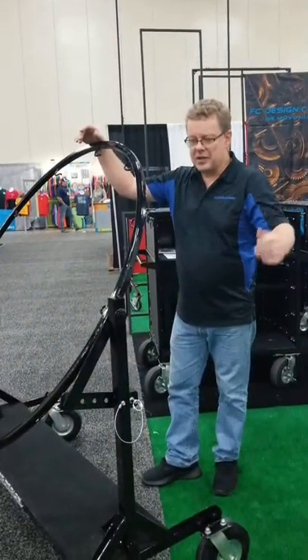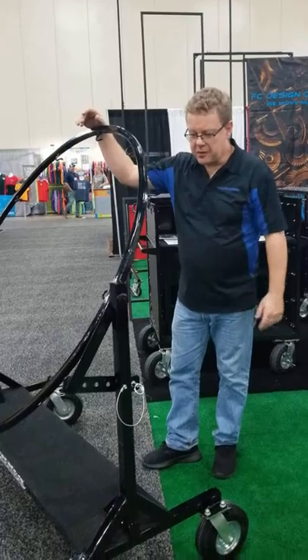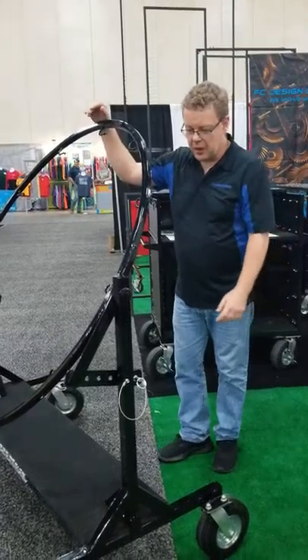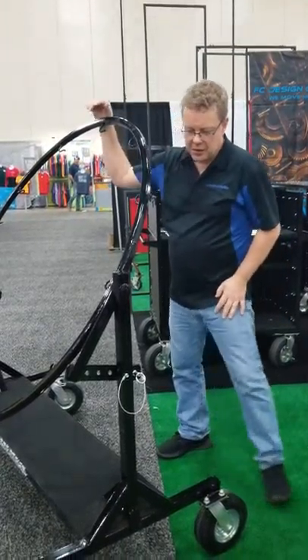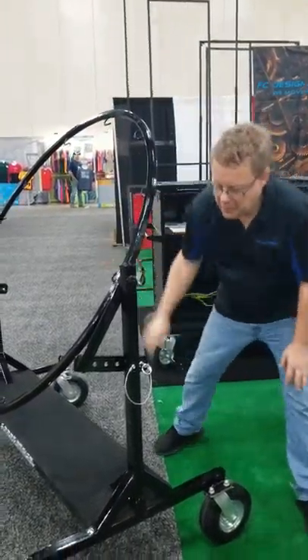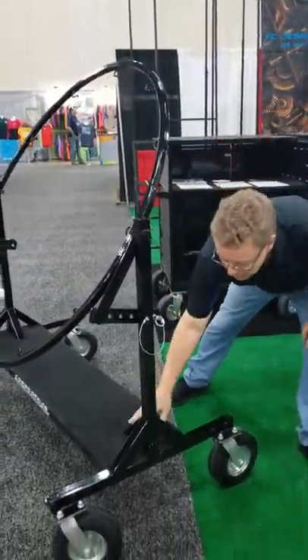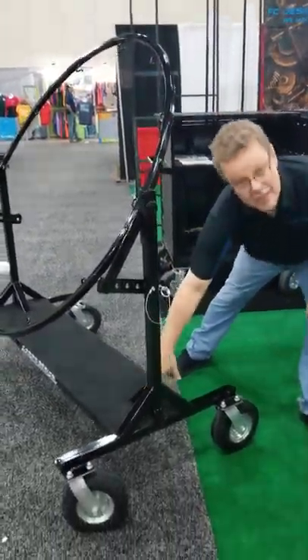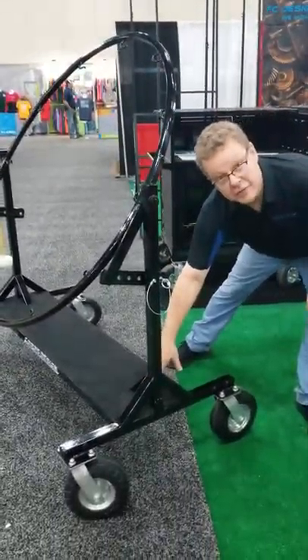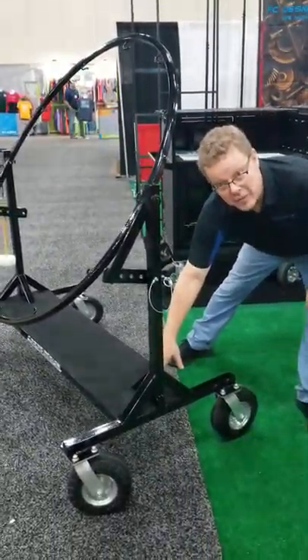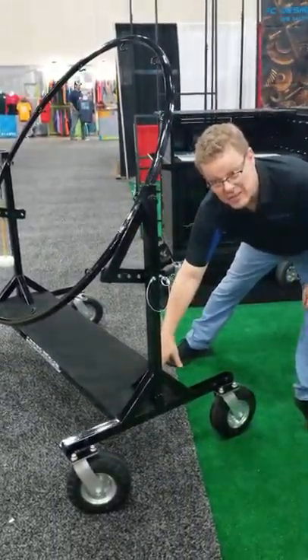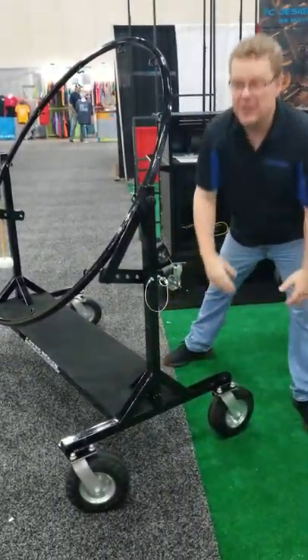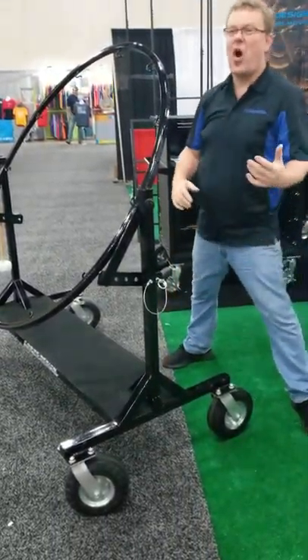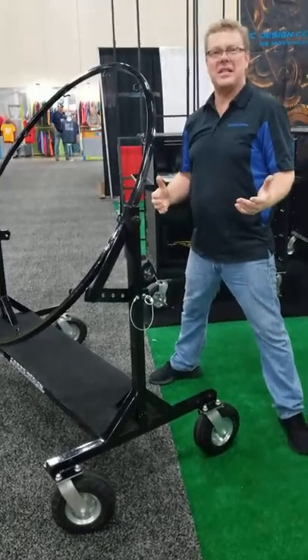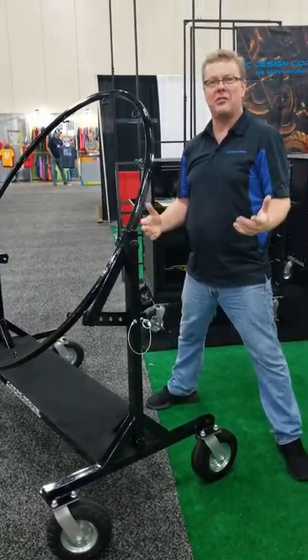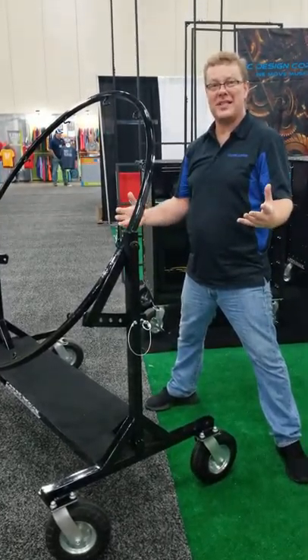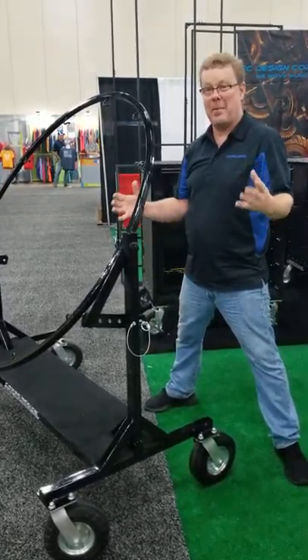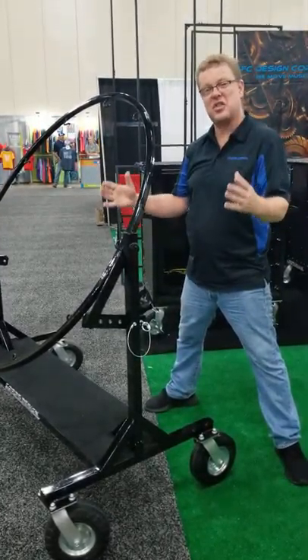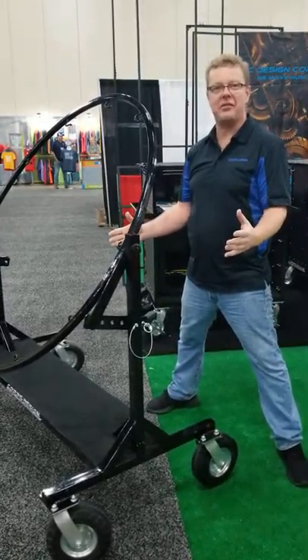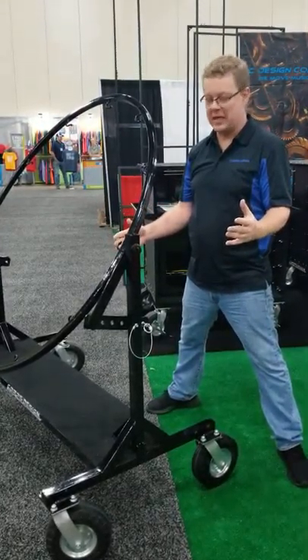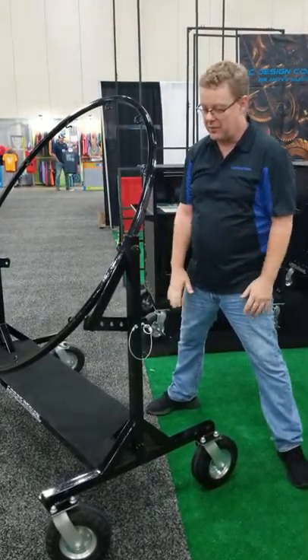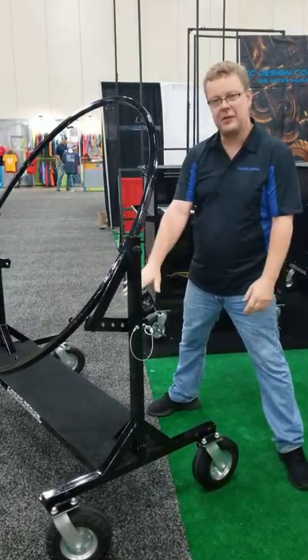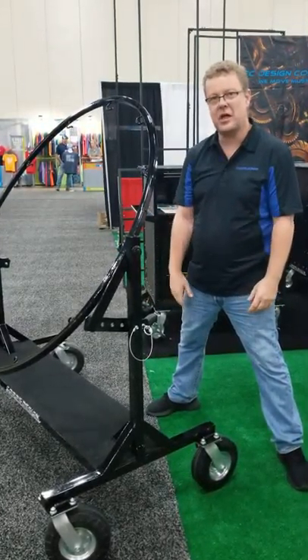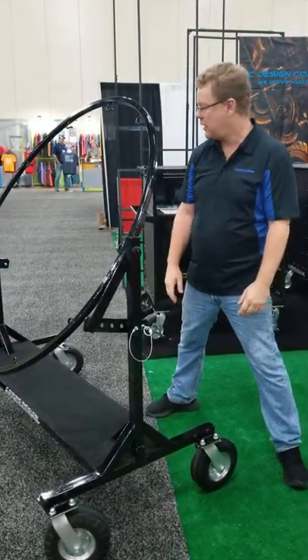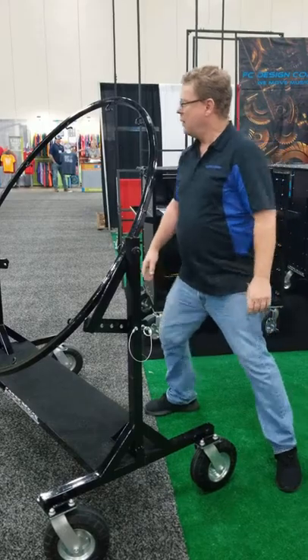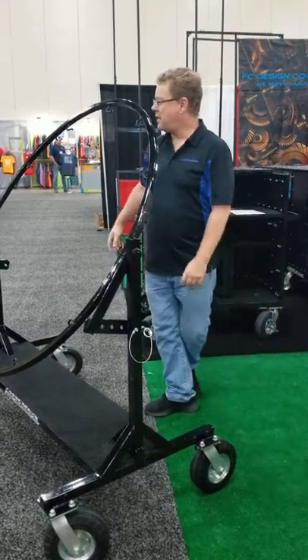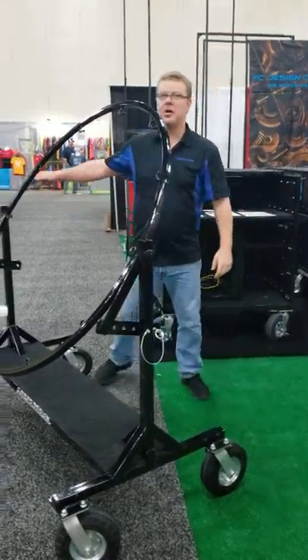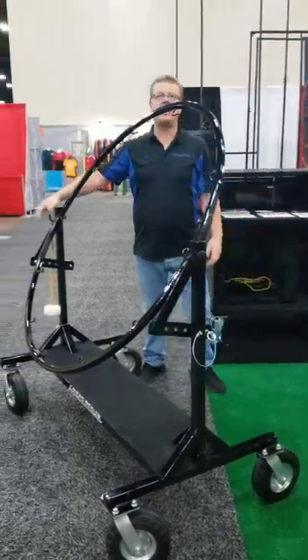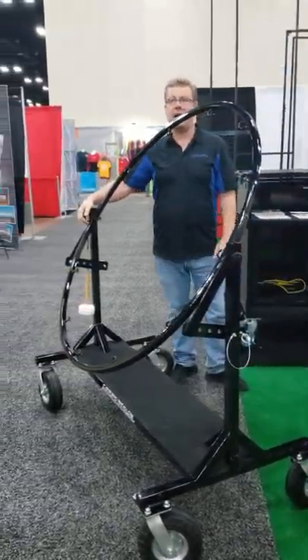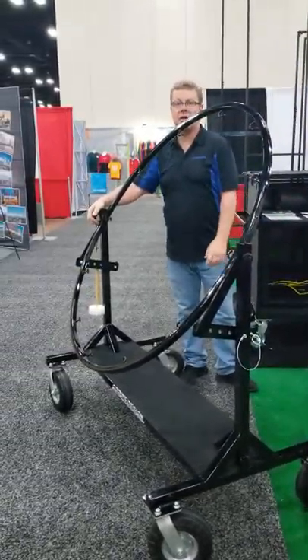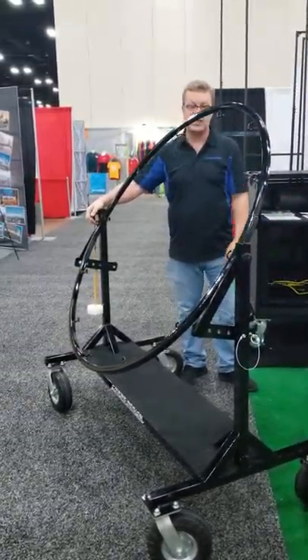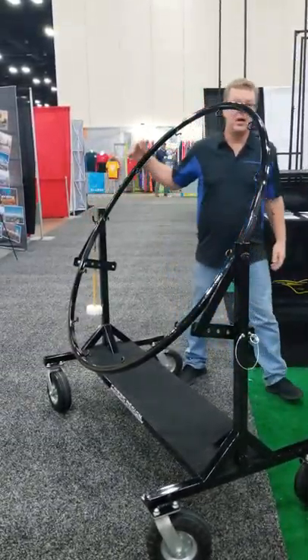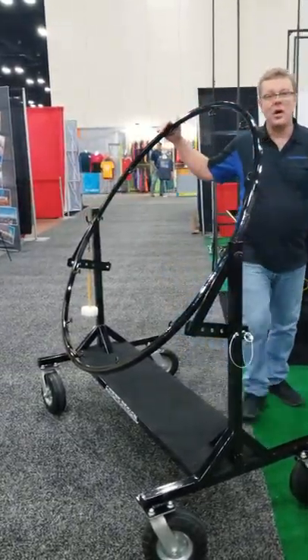Additional features for the cart: we've got a shelf because your percussionists always need a shelf — they're always carrying a box of stuff that they need. We've also got a bass drum hook right here for the mallet so you don't lose that.